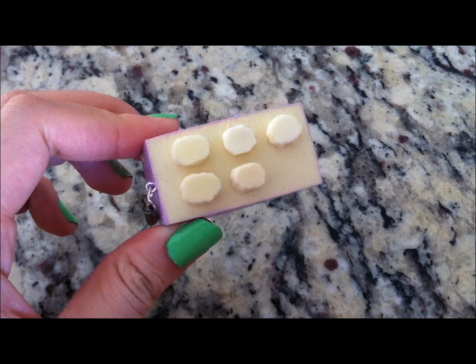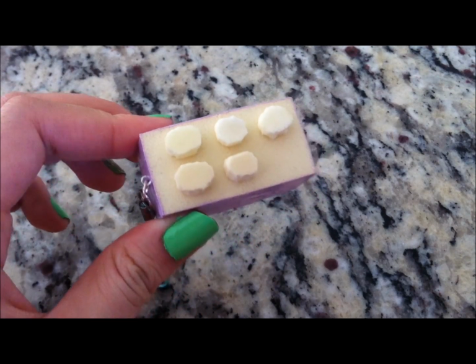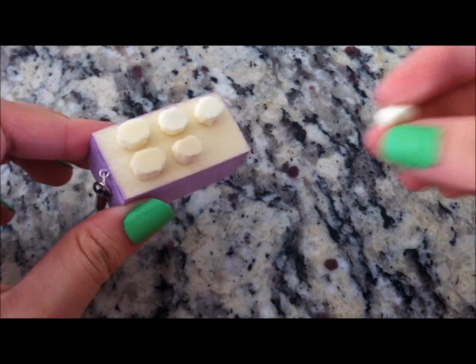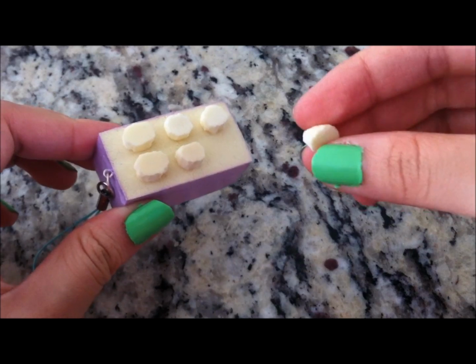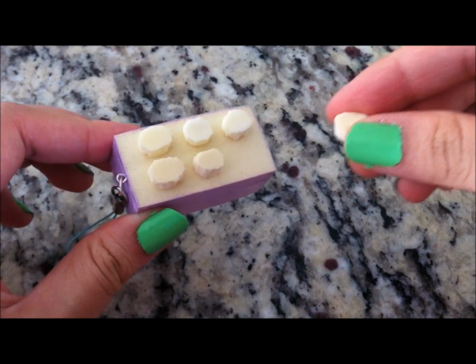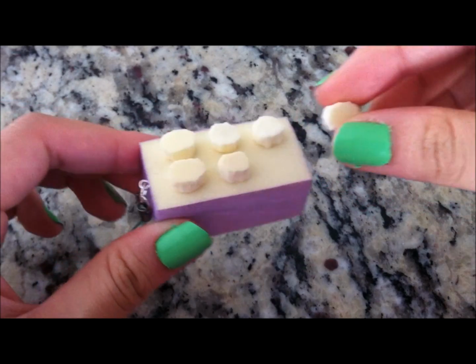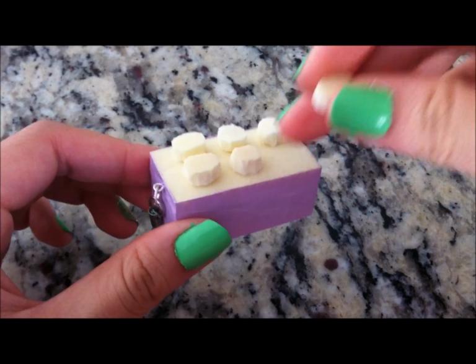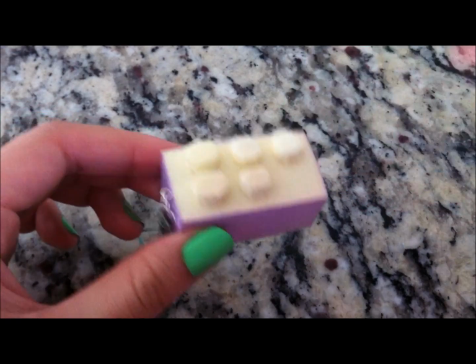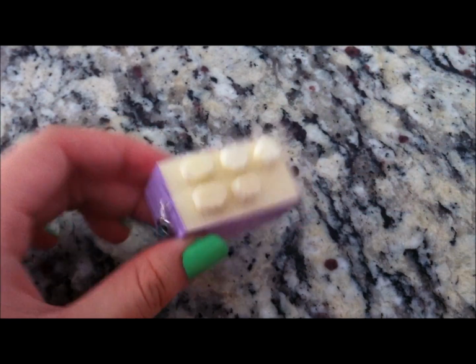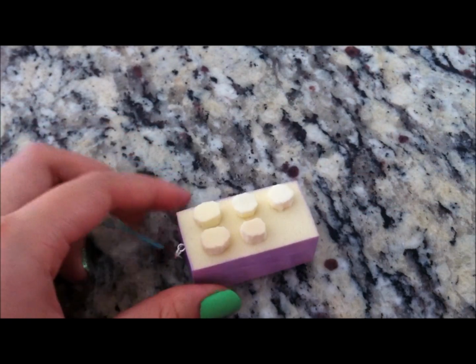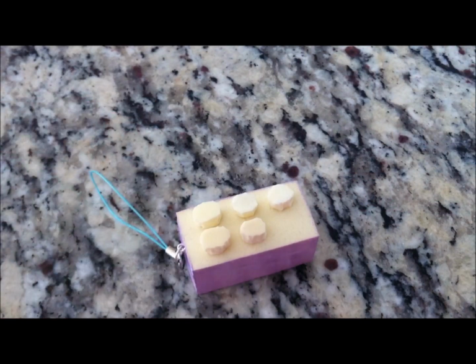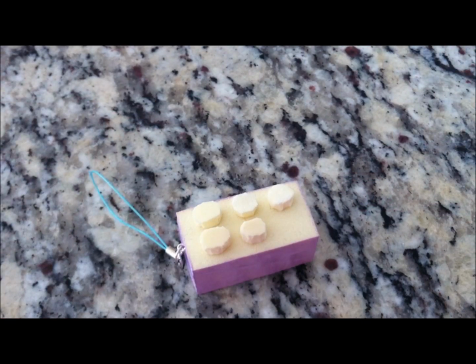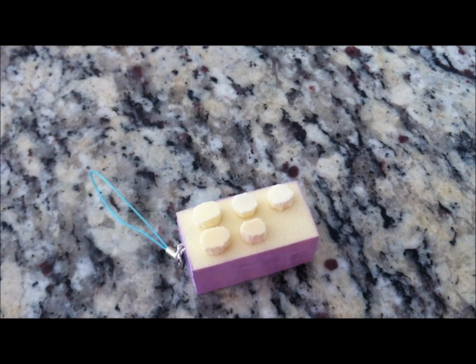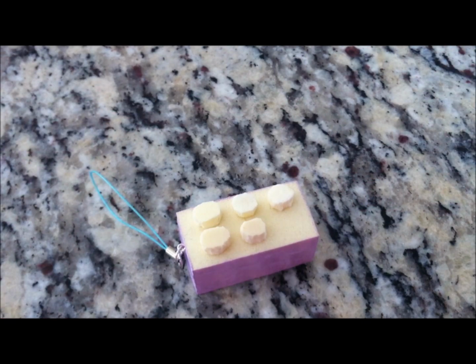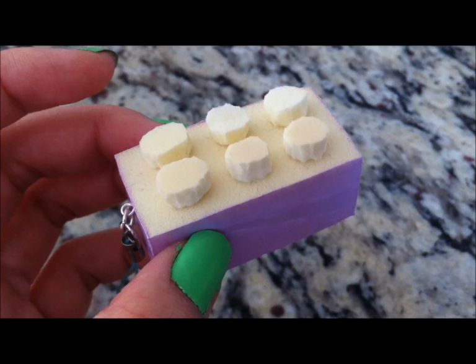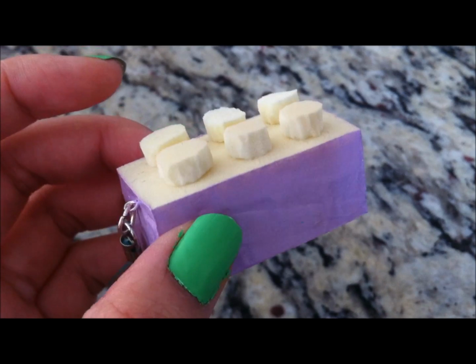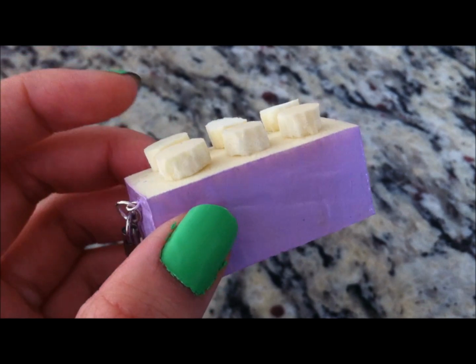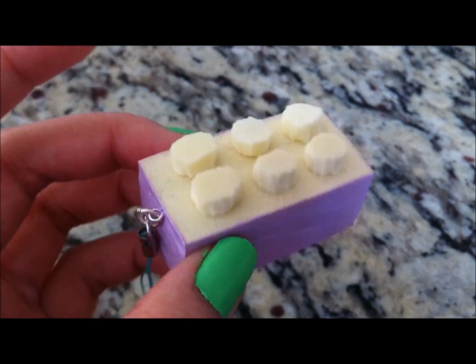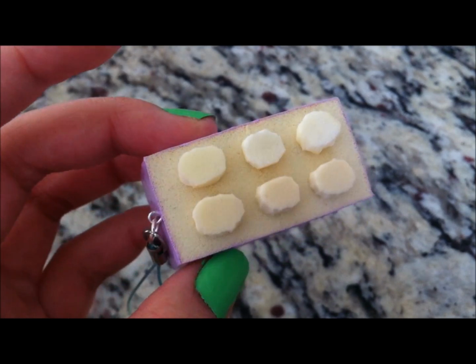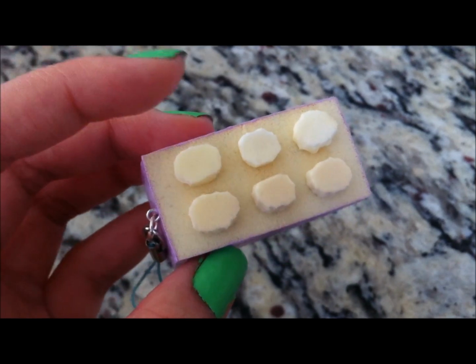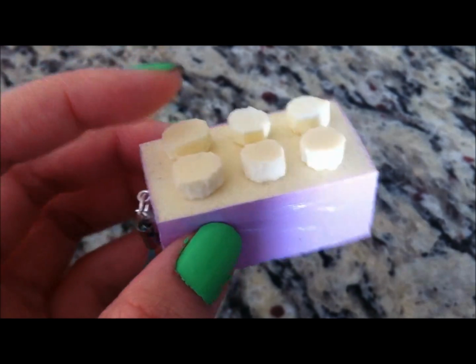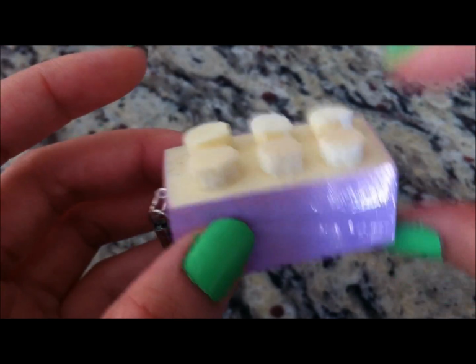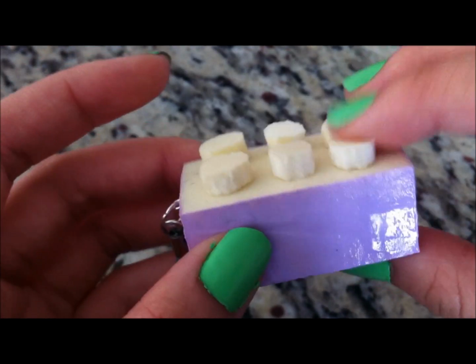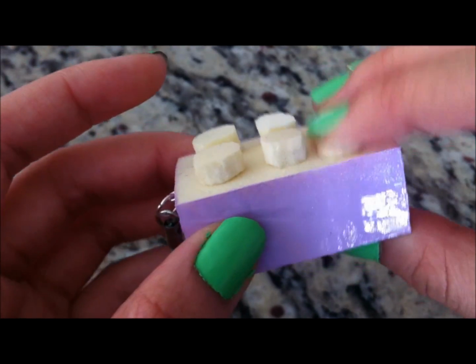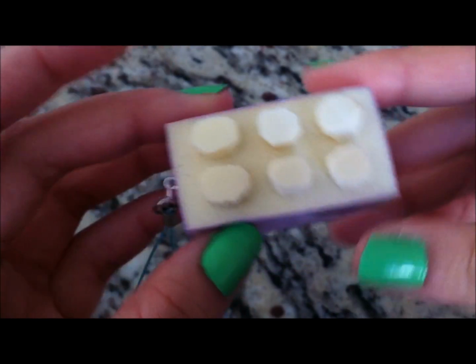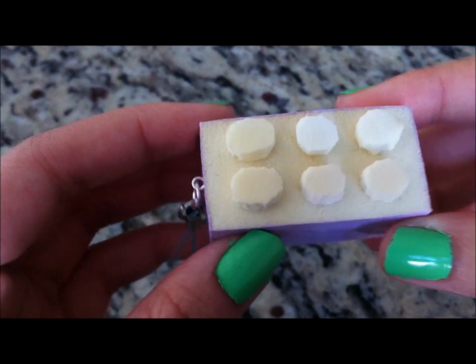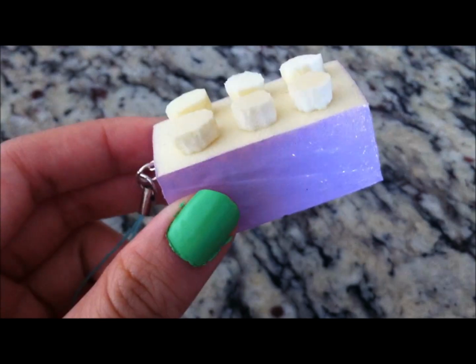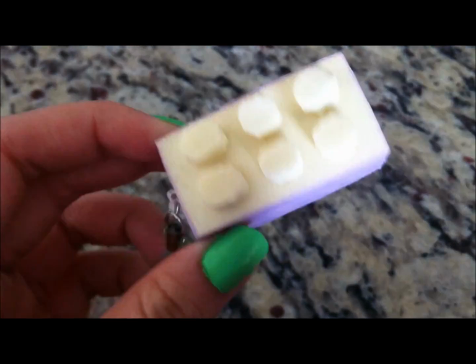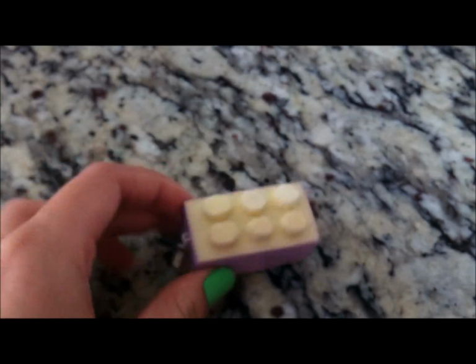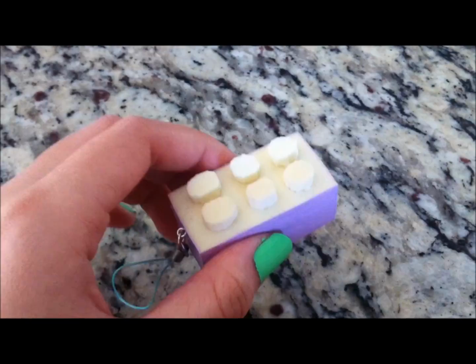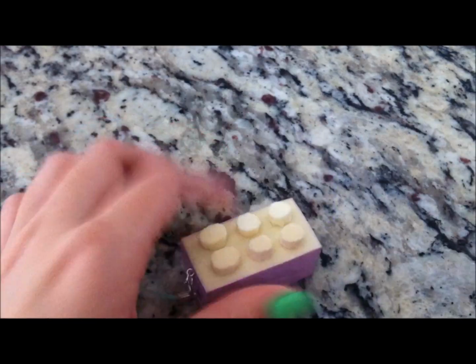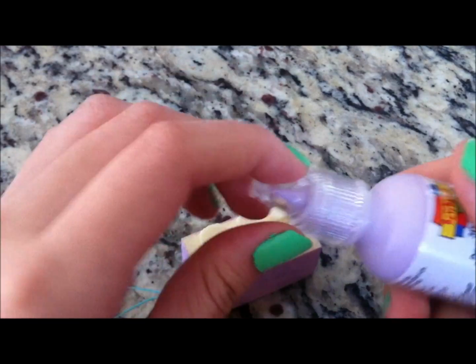What you want to do is glue them down on the sponge just so they can stay on before you paint. After you're done gluing them down, it should look something like this — they should be on pretty tight. Now let's get started painting.